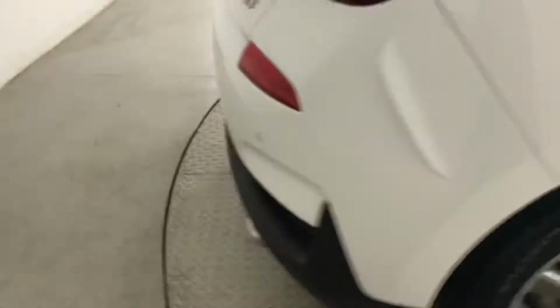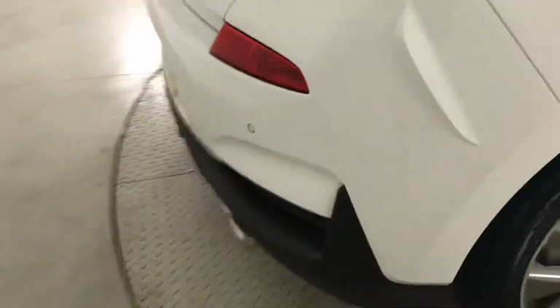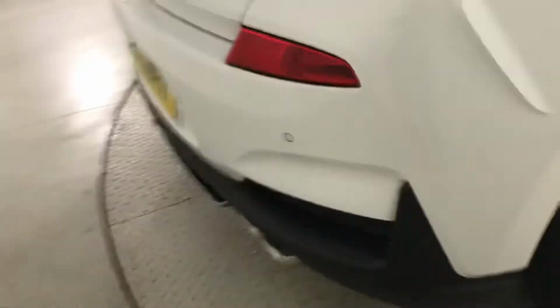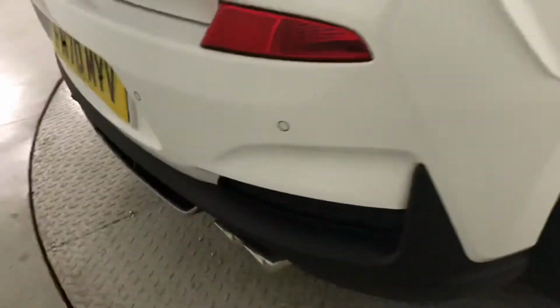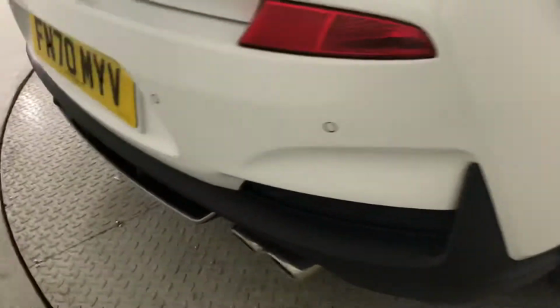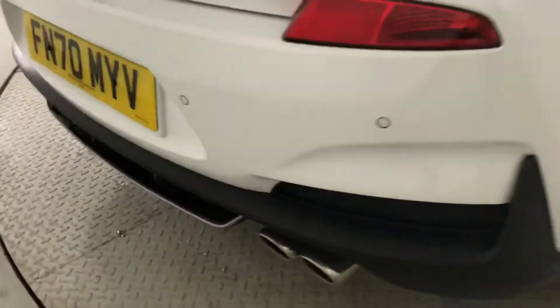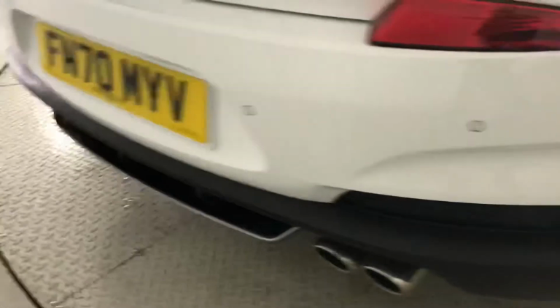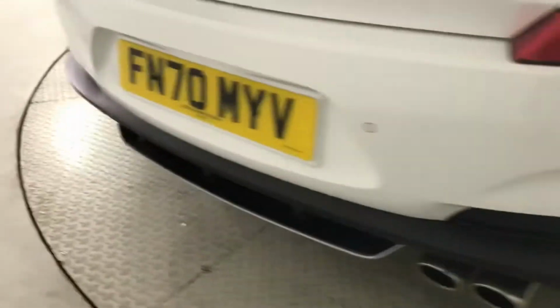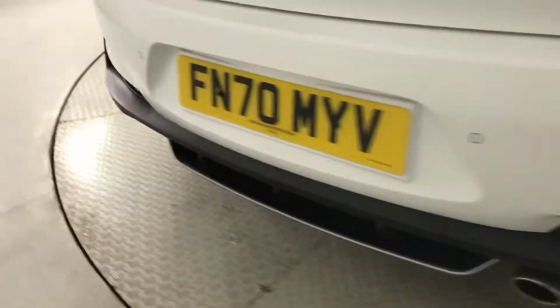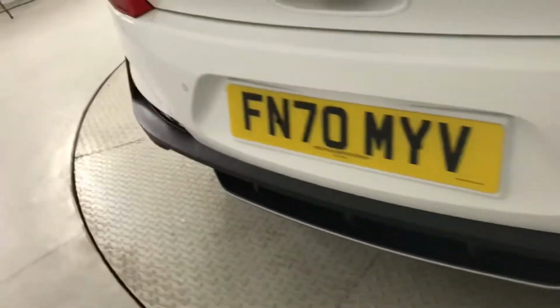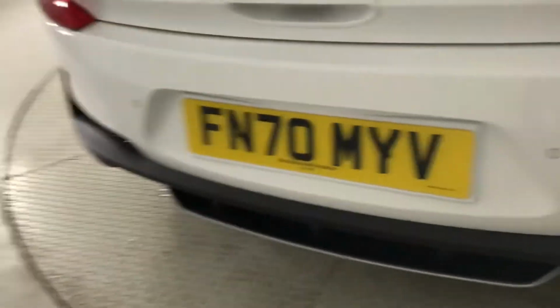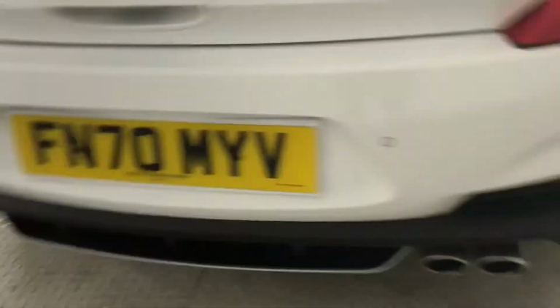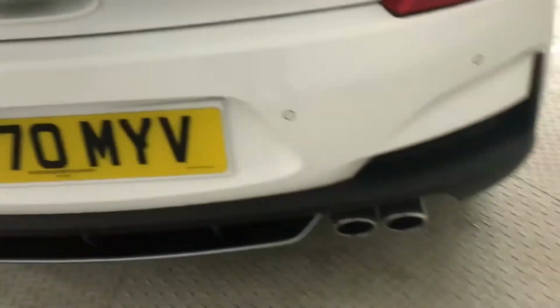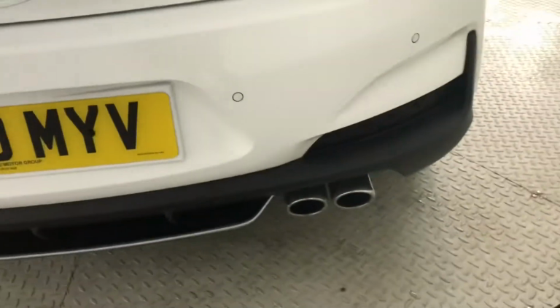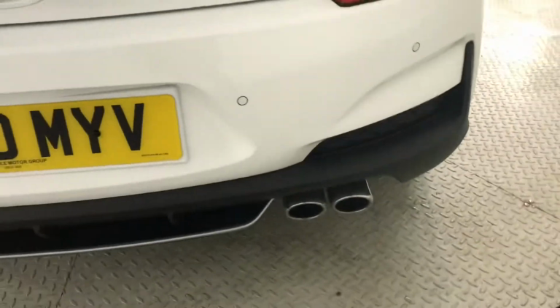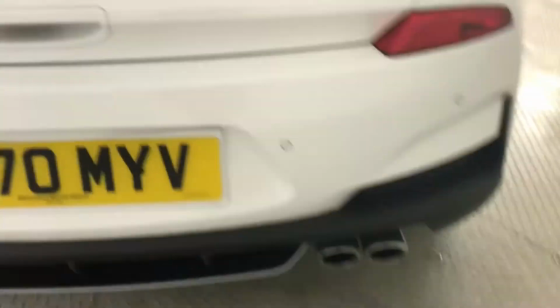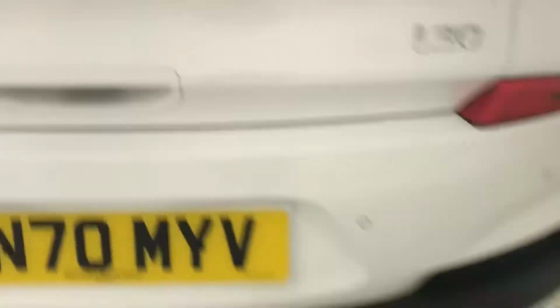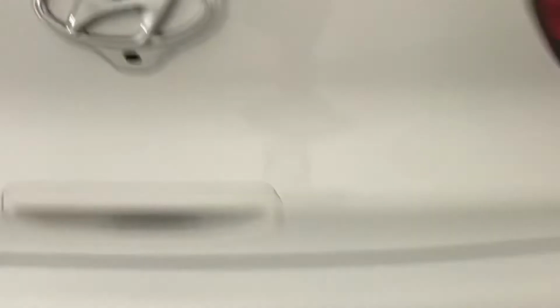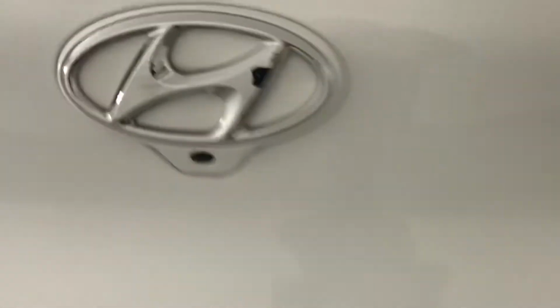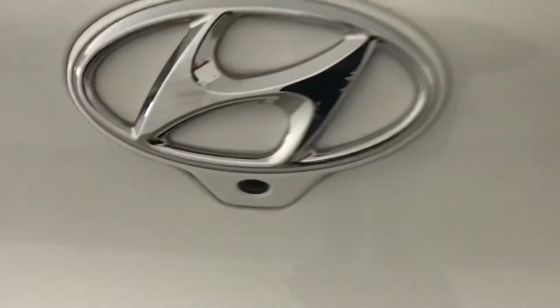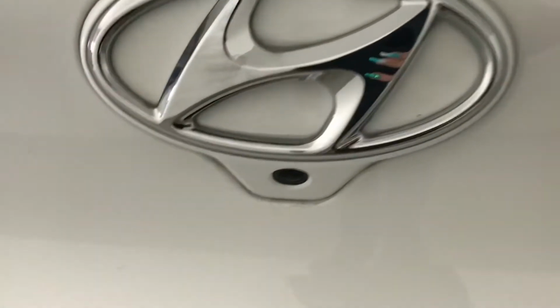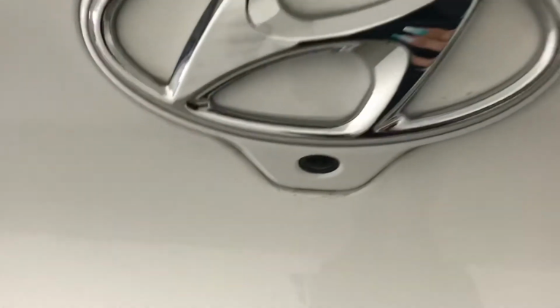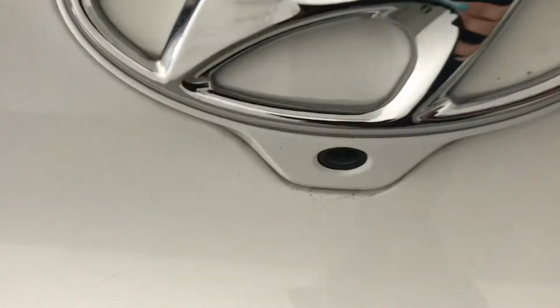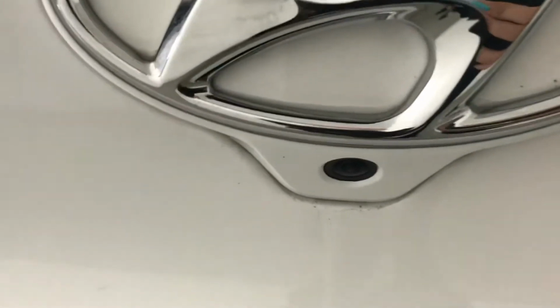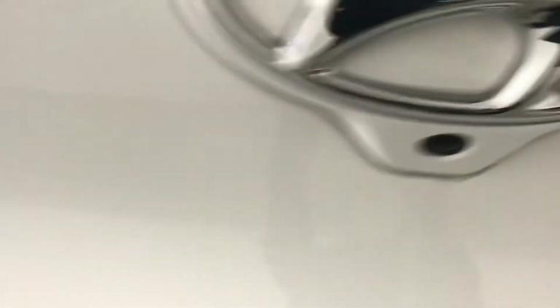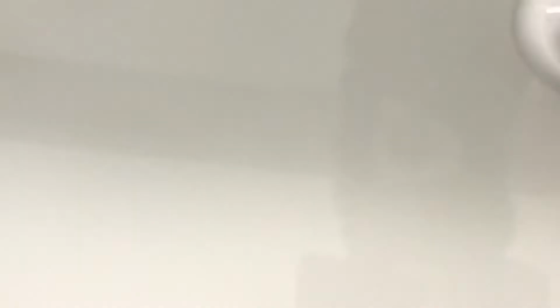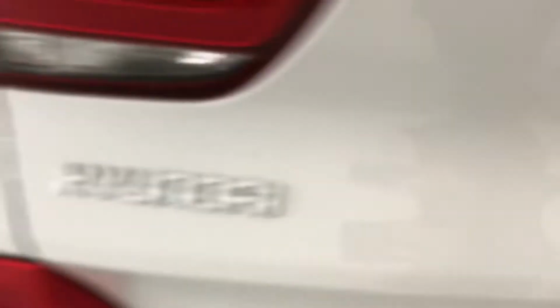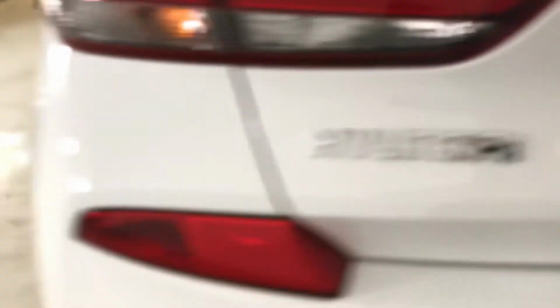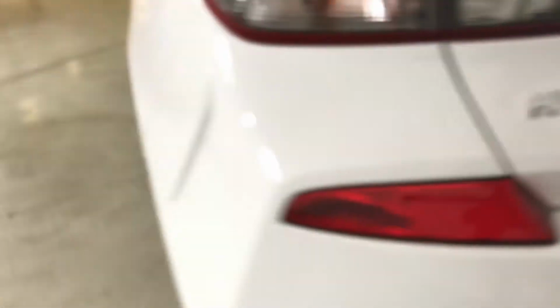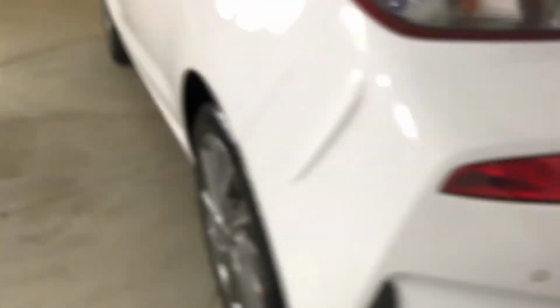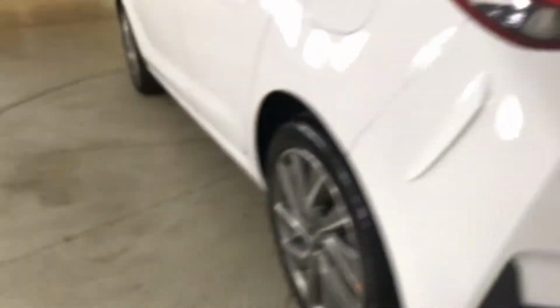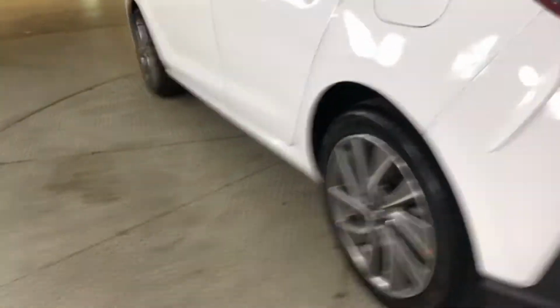Coming round to the back, you've got your rear parking sensors, dual exhaust, reversing camera, and a look at the opposite side.